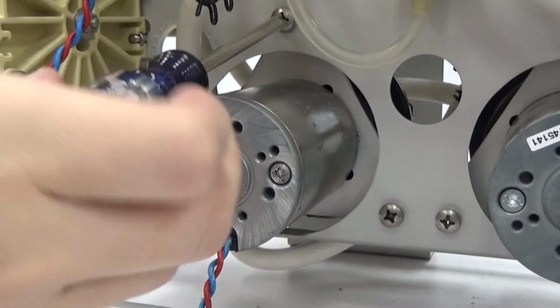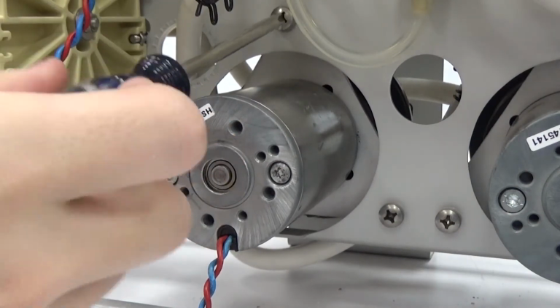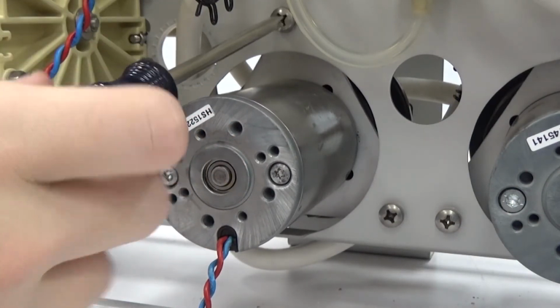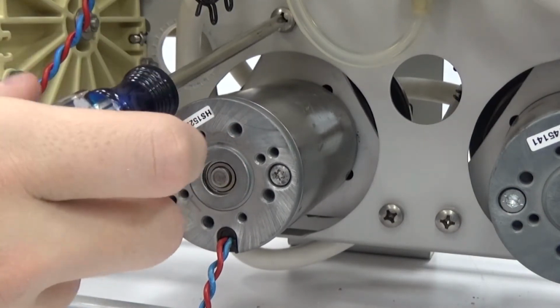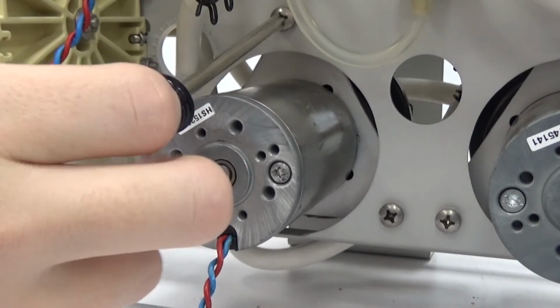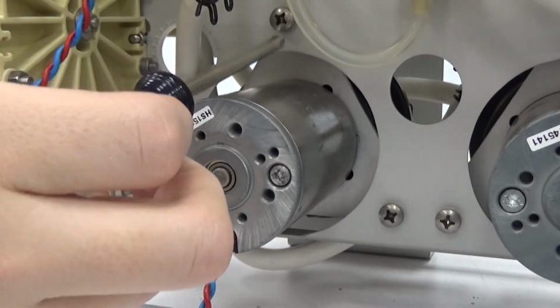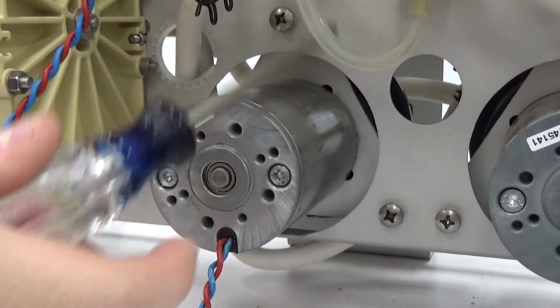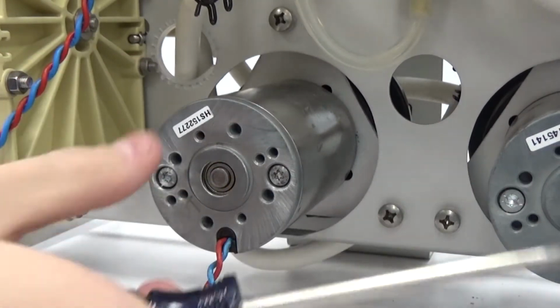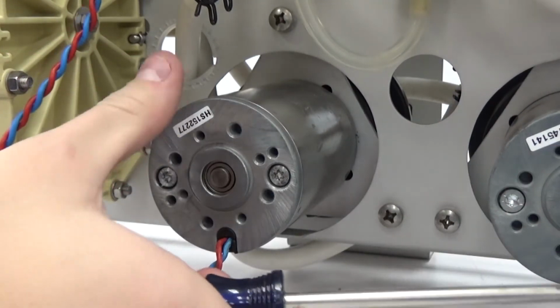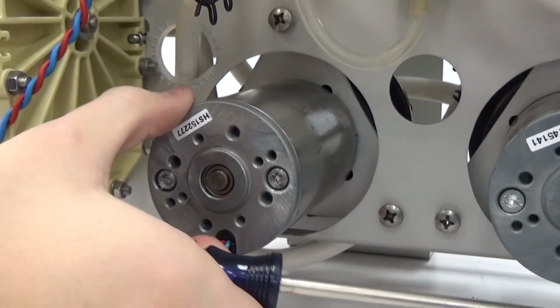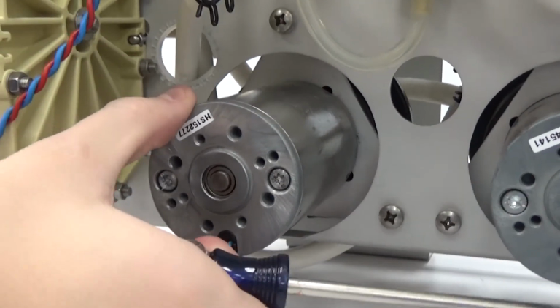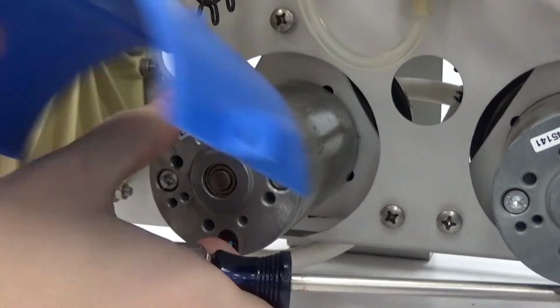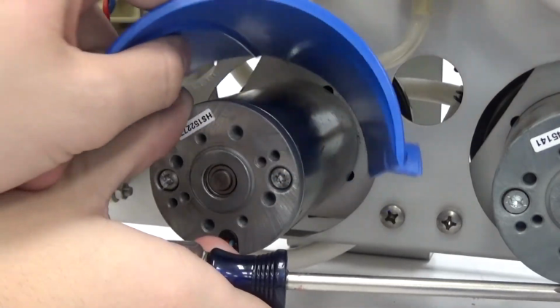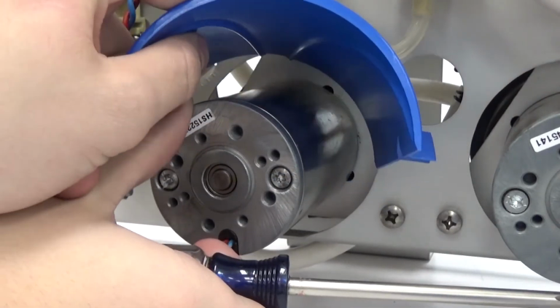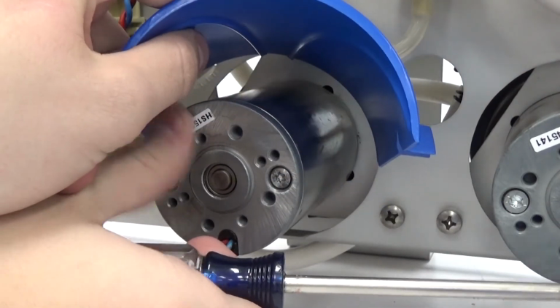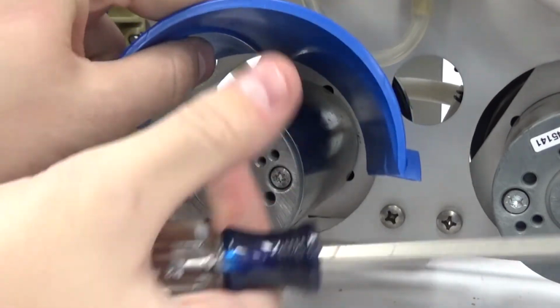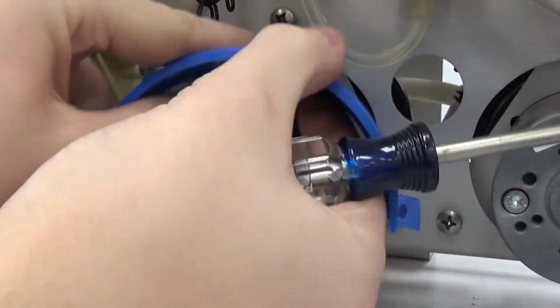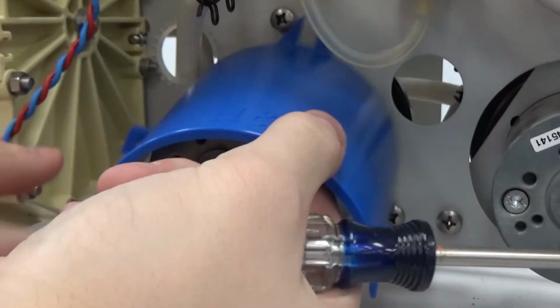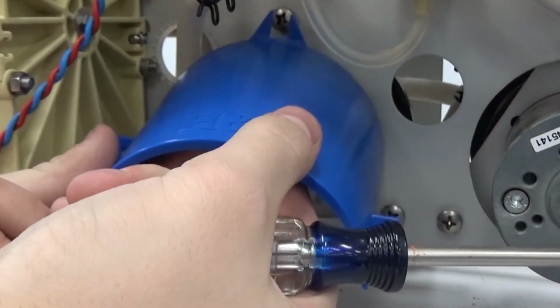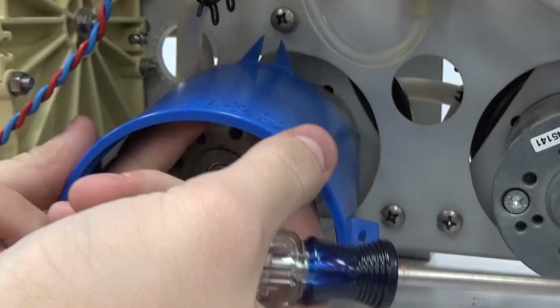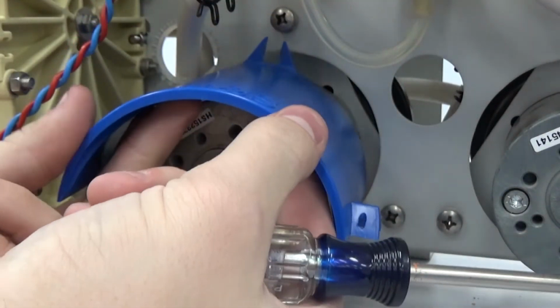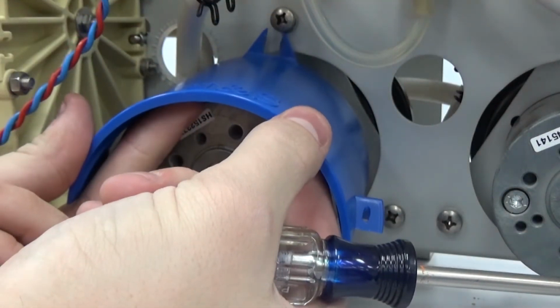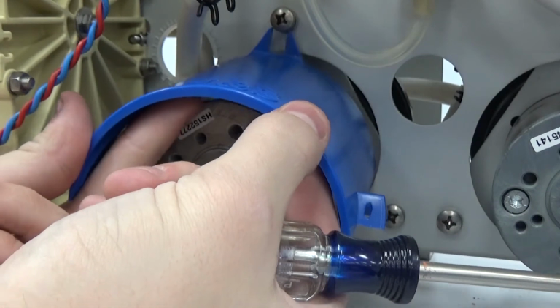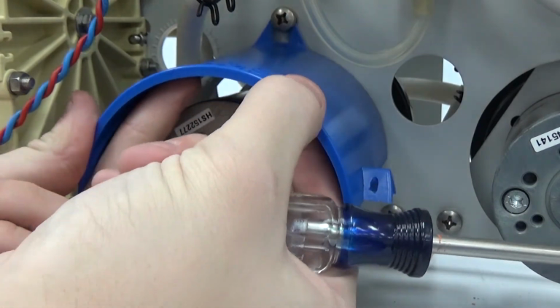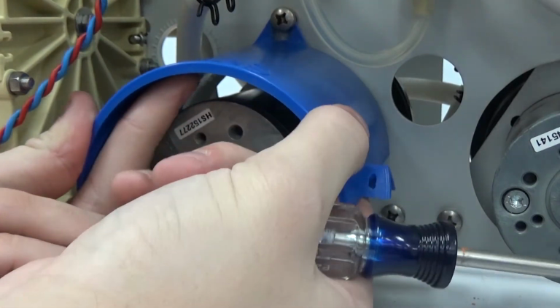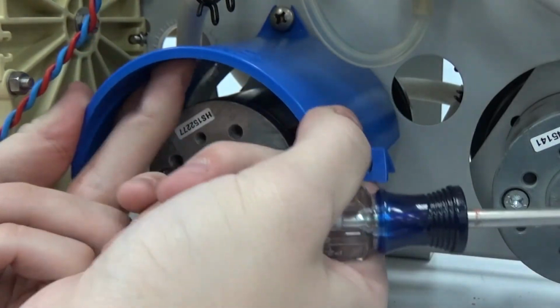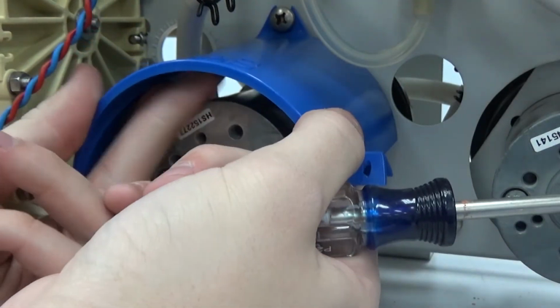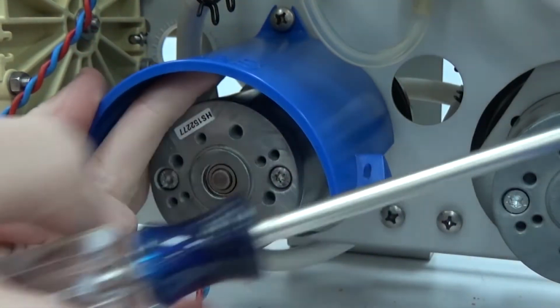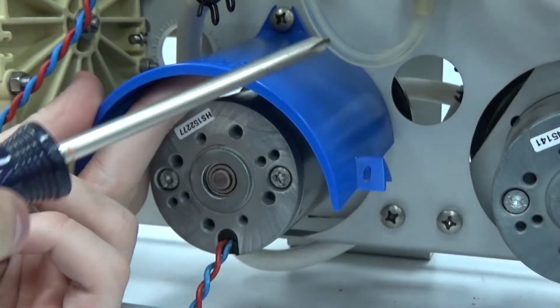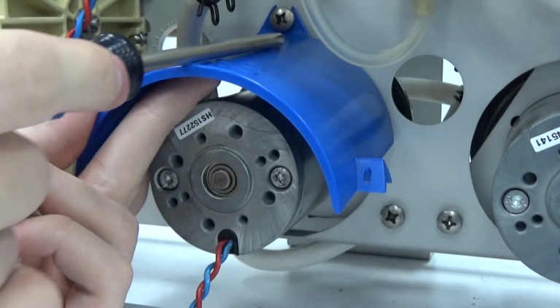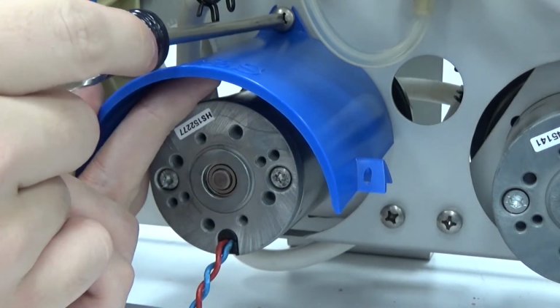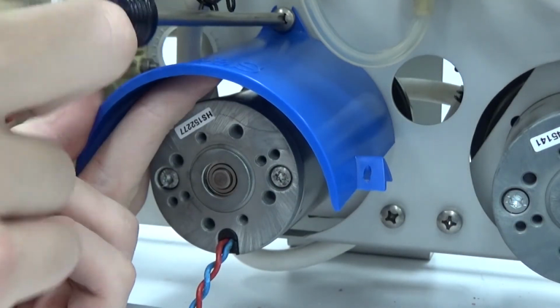Loosen the existing screws from the motor mount plate and slide the channel of the HNS Motor Shield under the screw, making sure that the shield is flushed against the back plate and centered over the motor. Now tighten the screw.